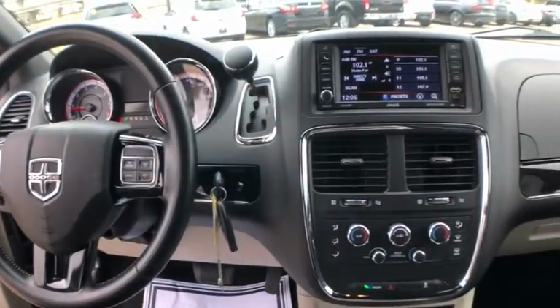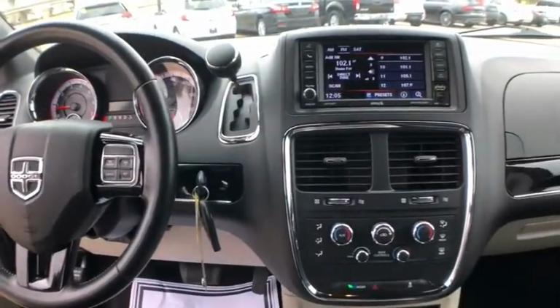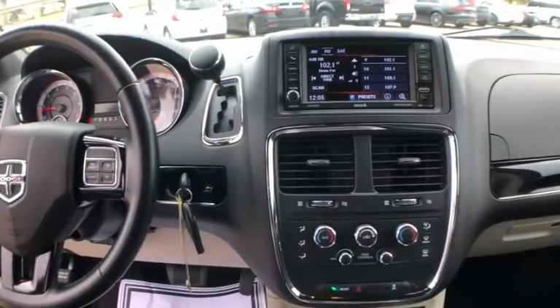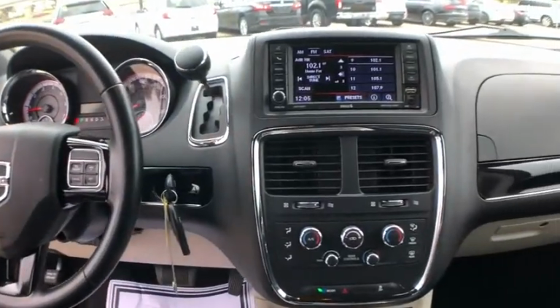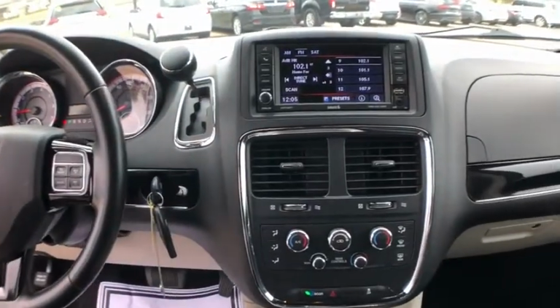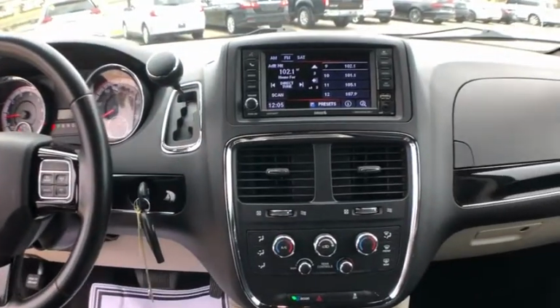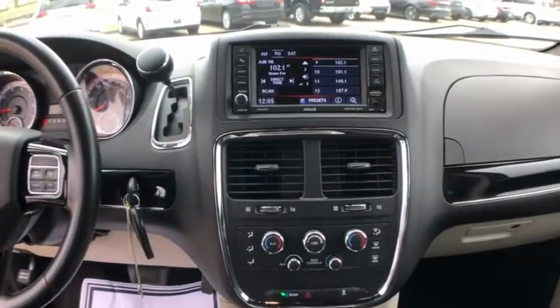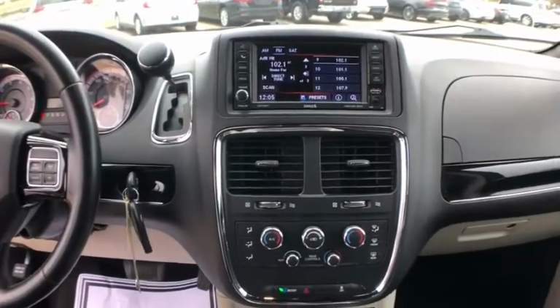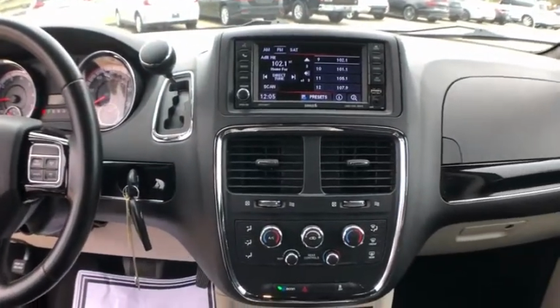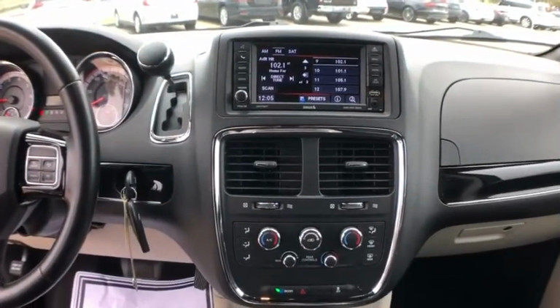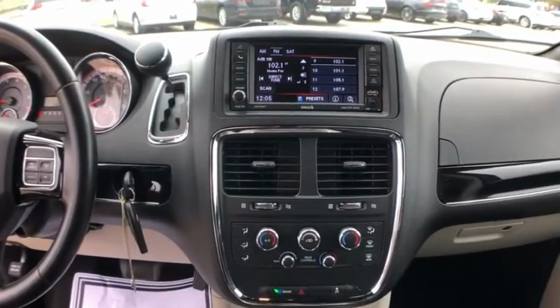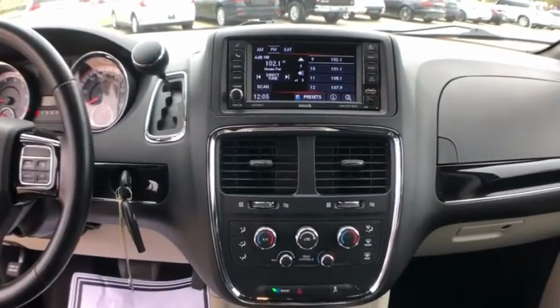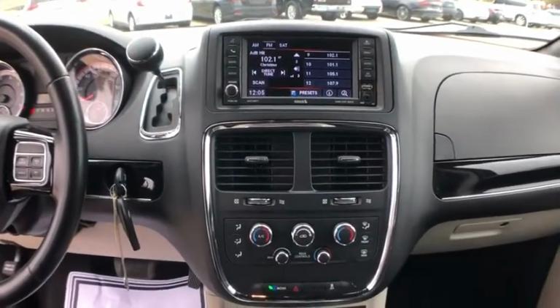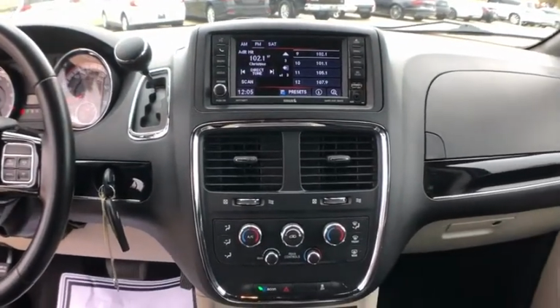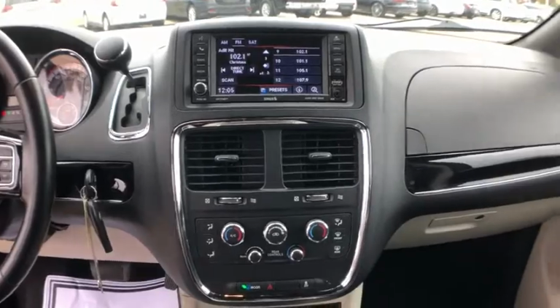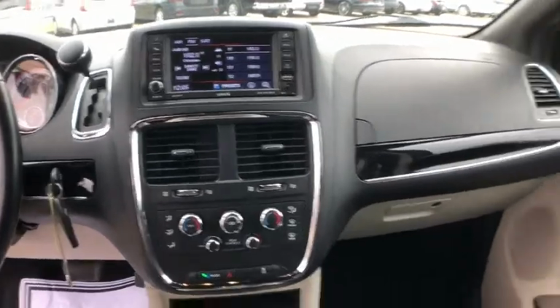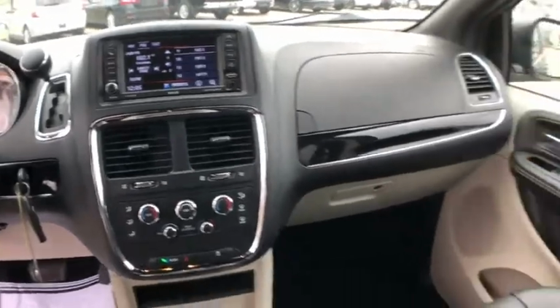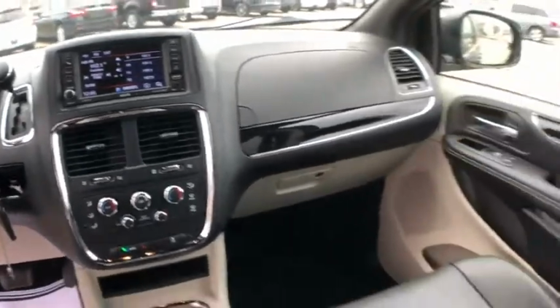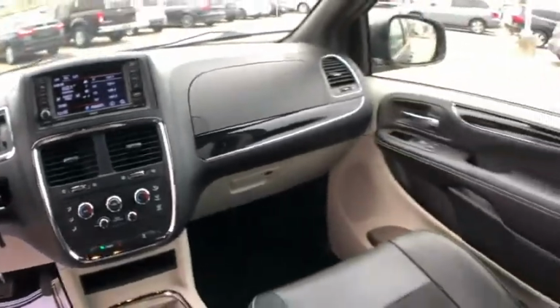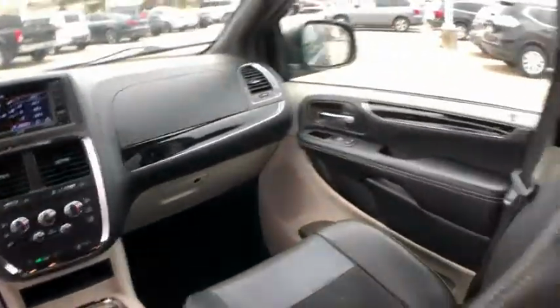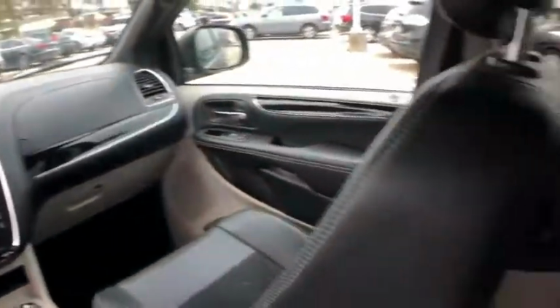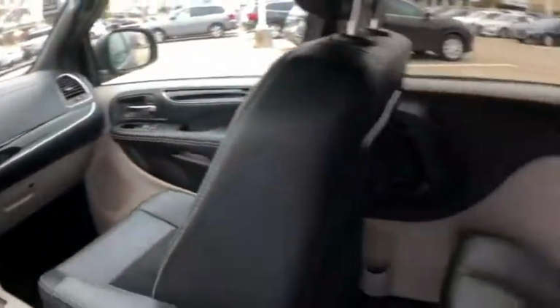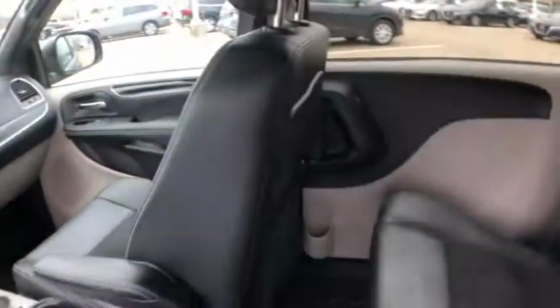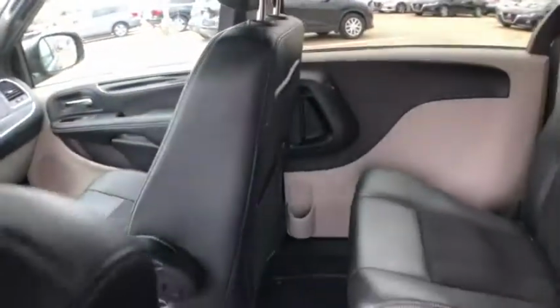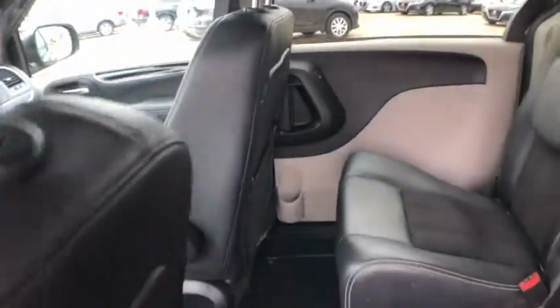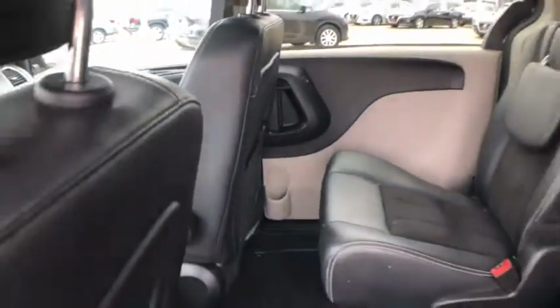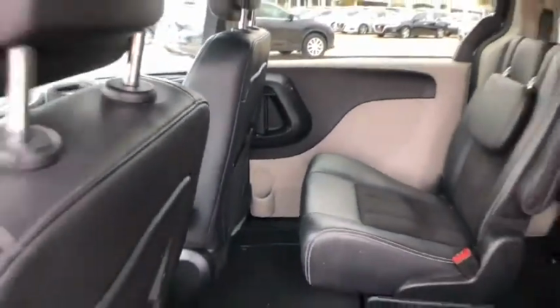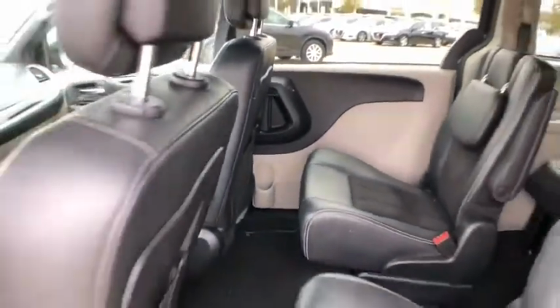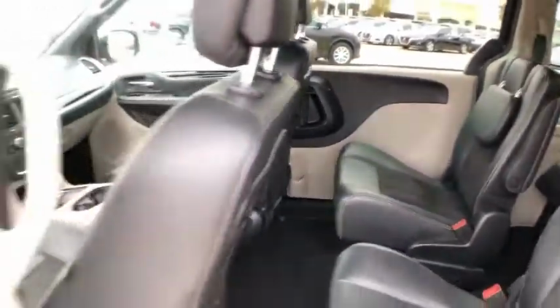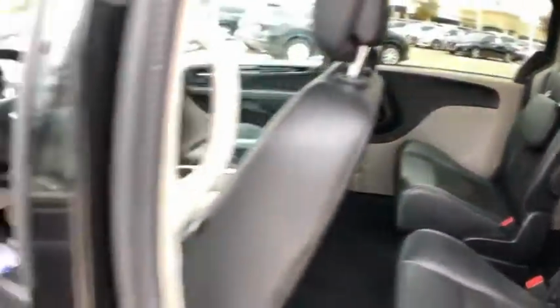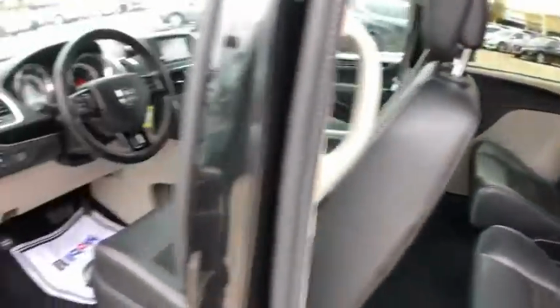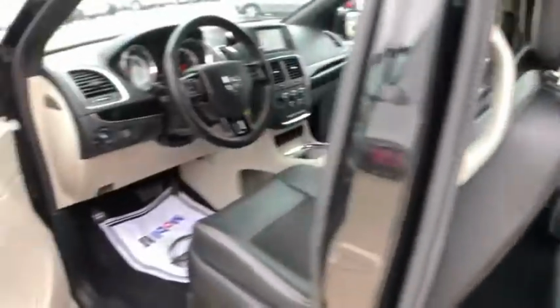Trip computer, CD player, remote keyless entry, brake assist, Sirius satellite radio. Your new ride is just a phone call away.